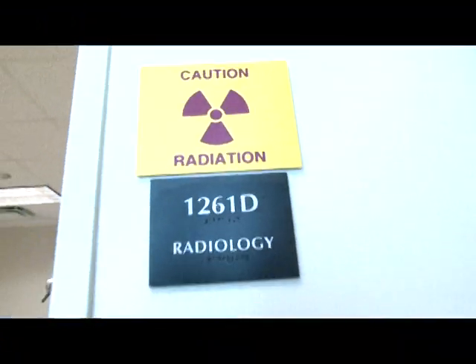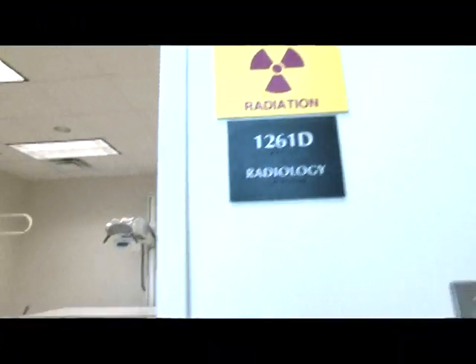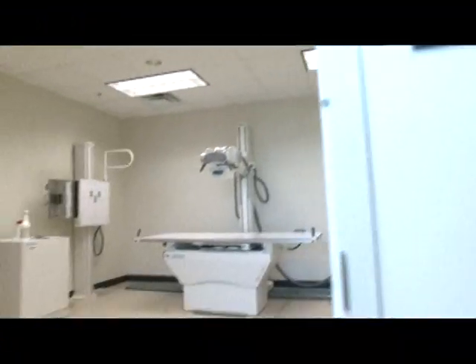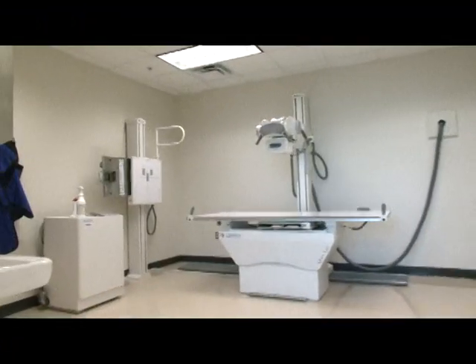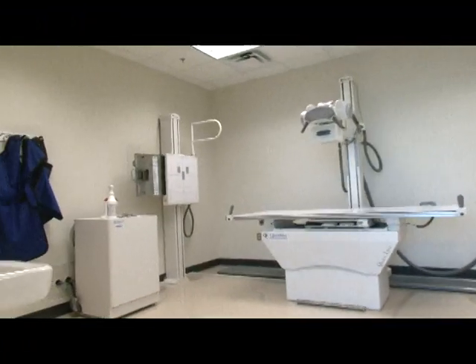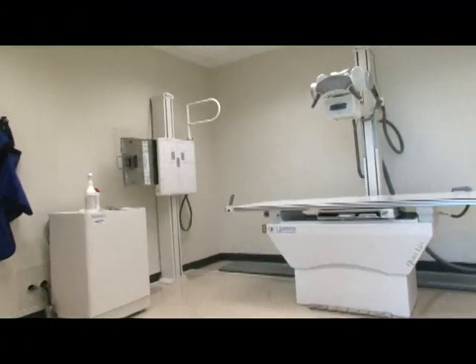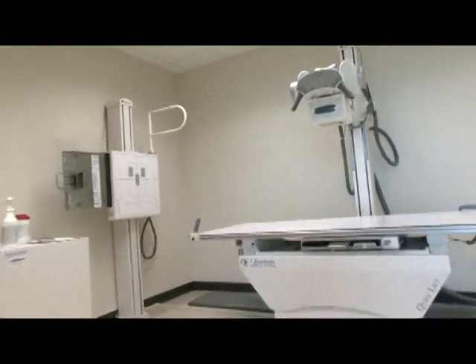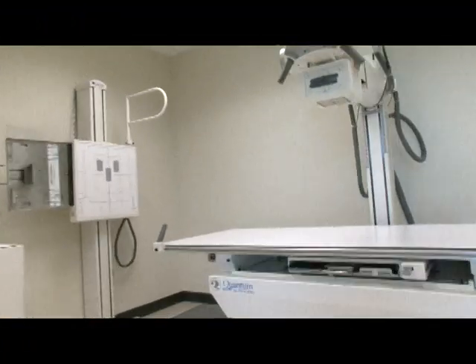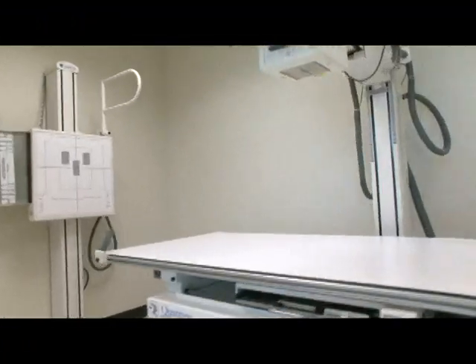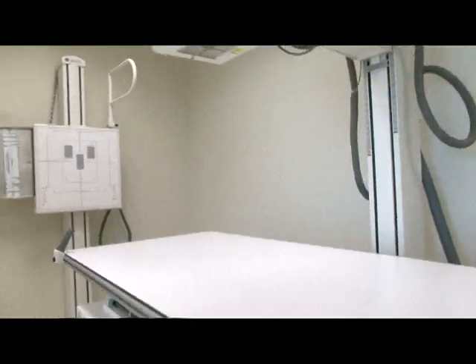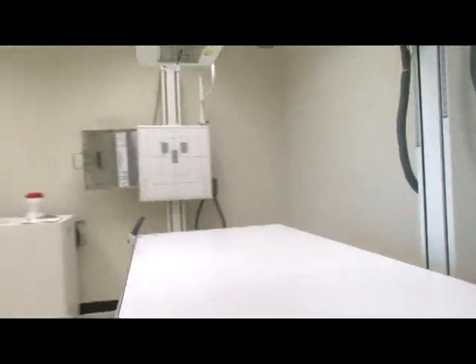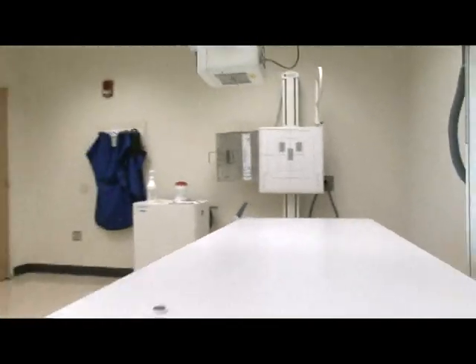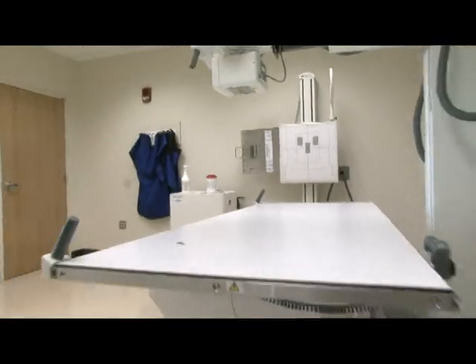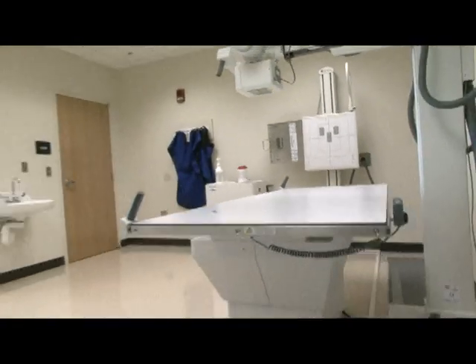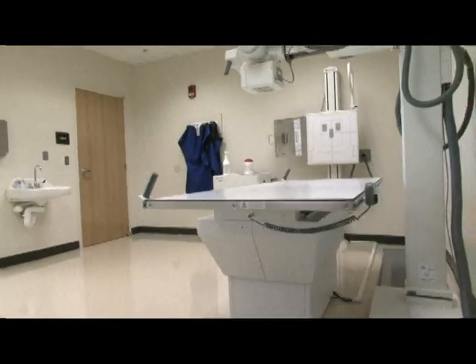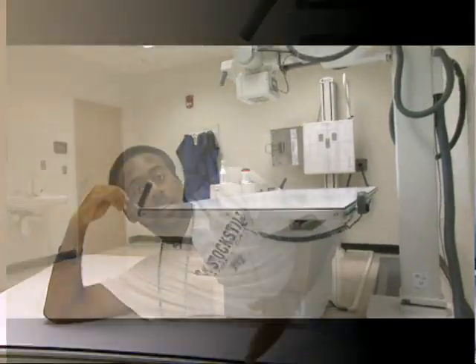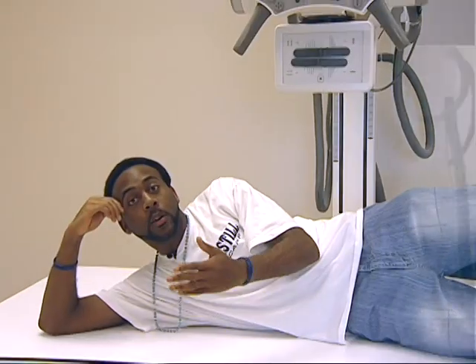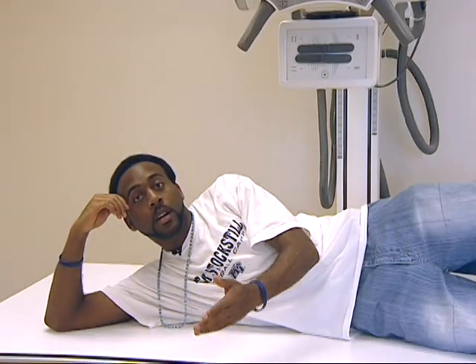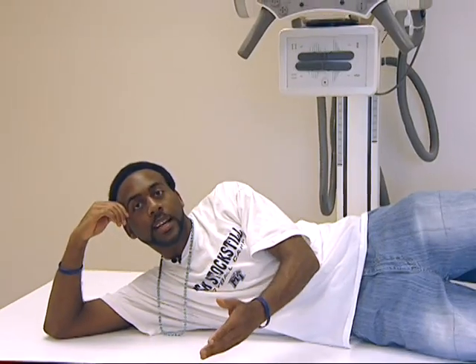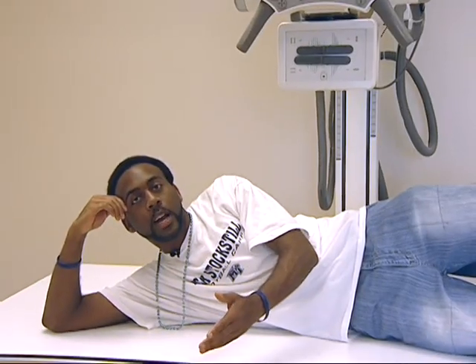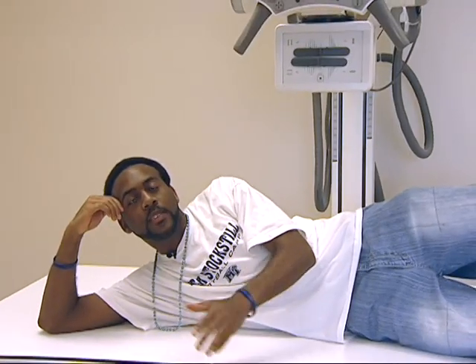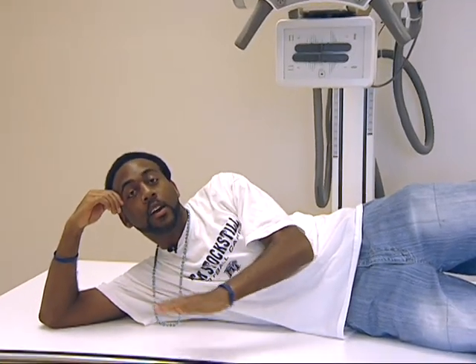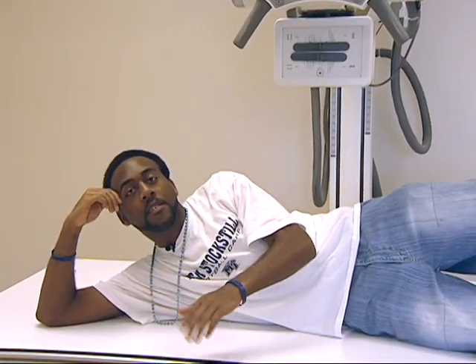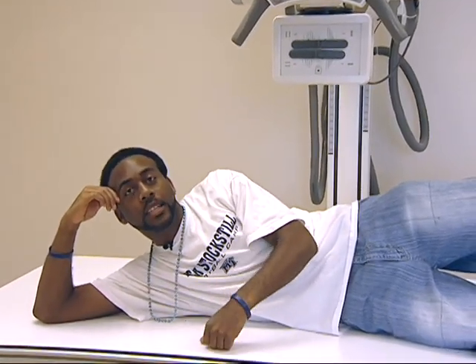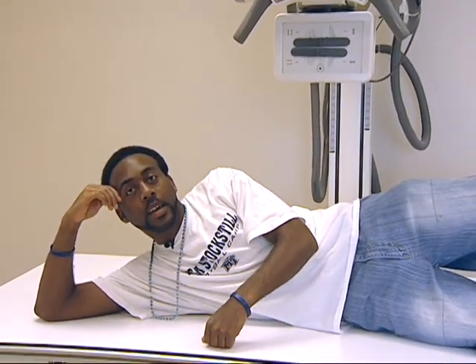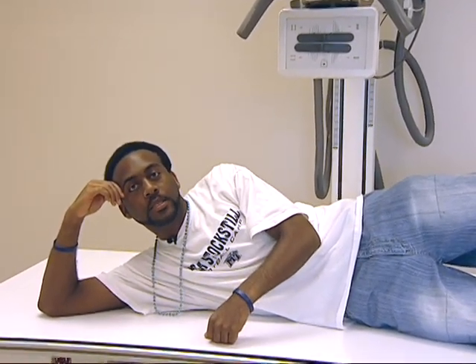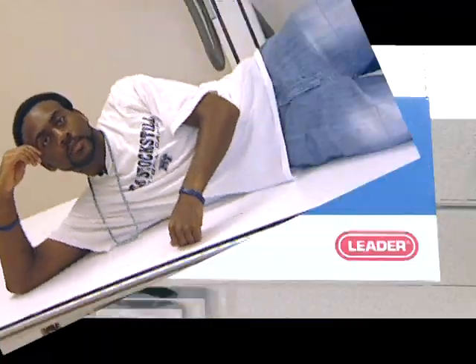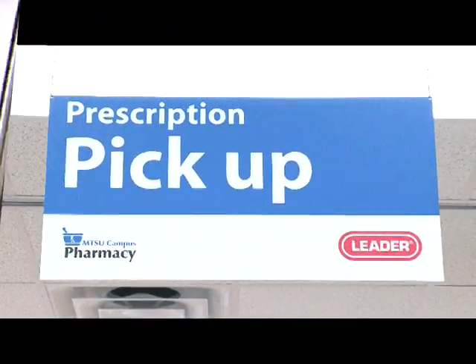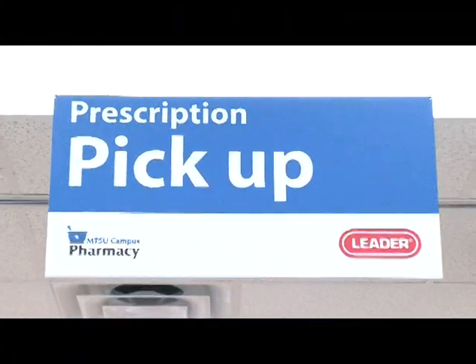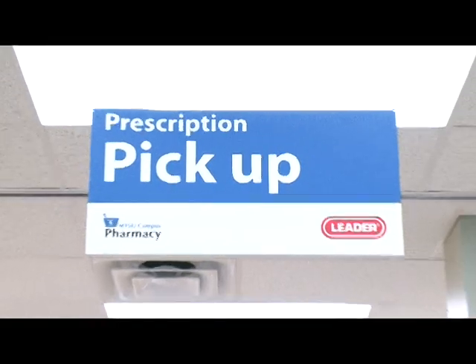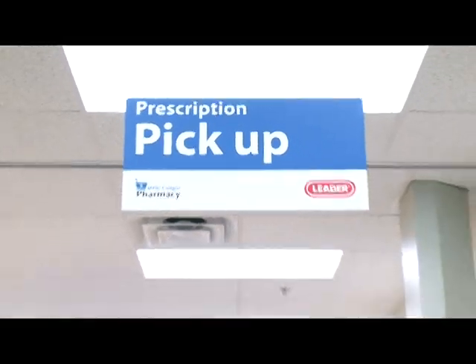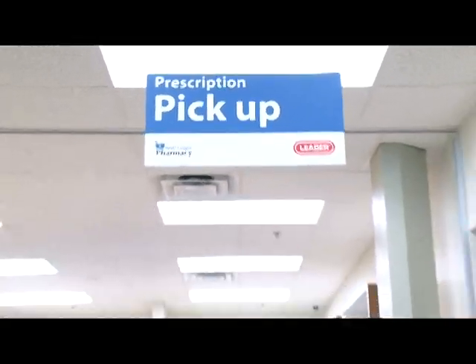Depending on your needs, you may want to visit our x-ray suite where you can get low-cost x-rays without ever having to leave campus.